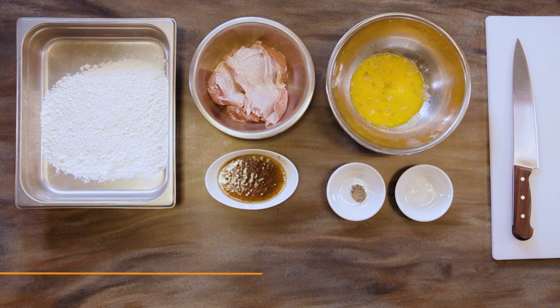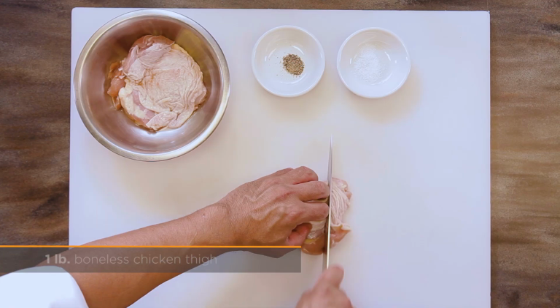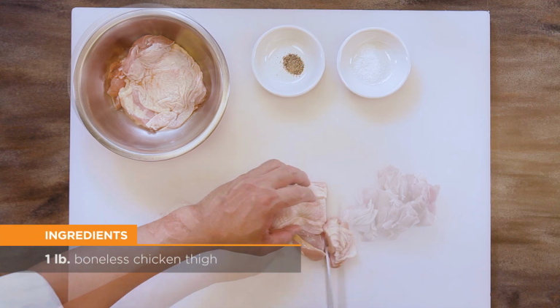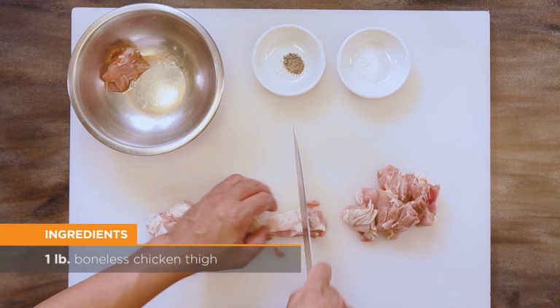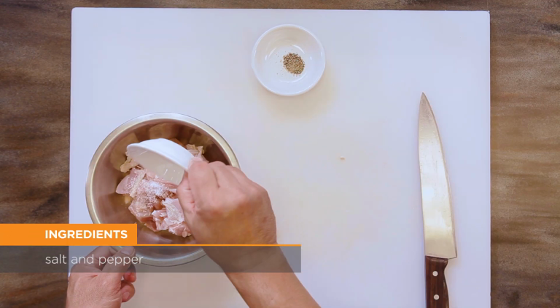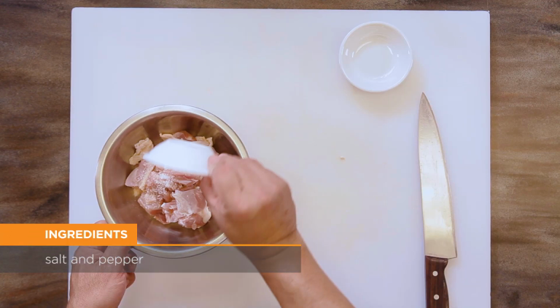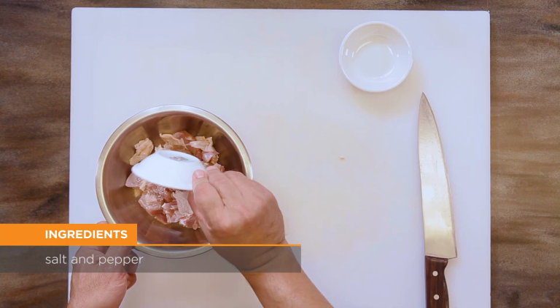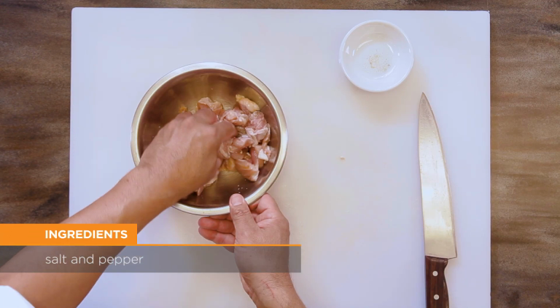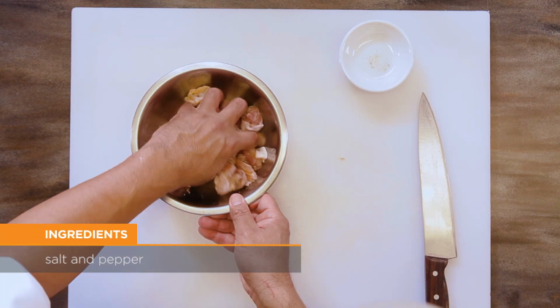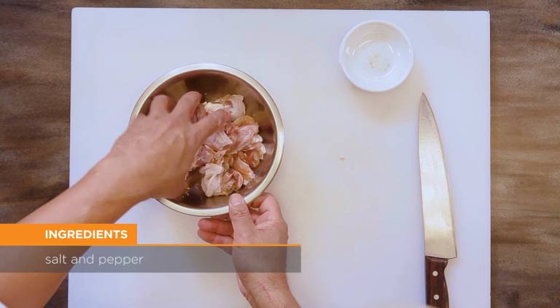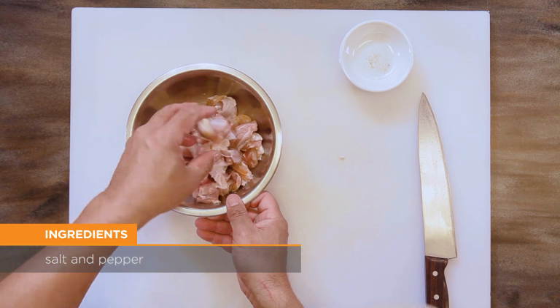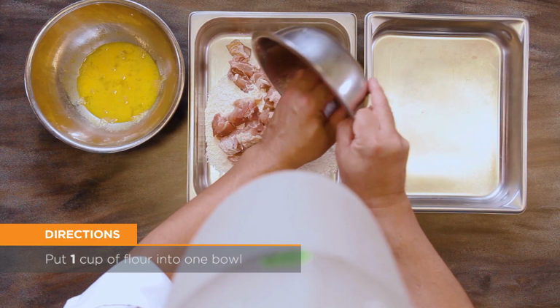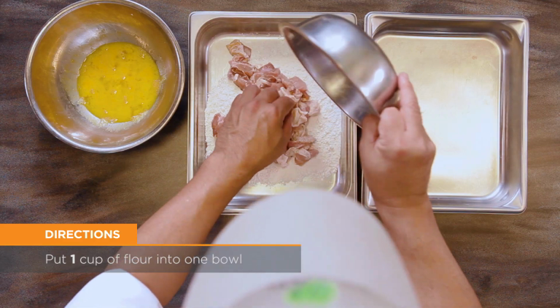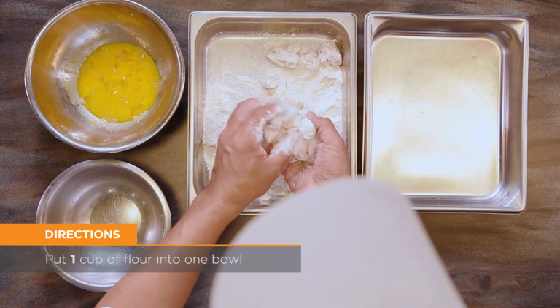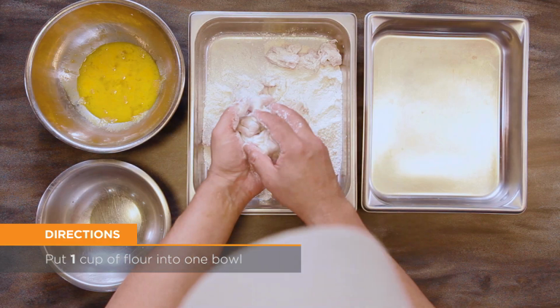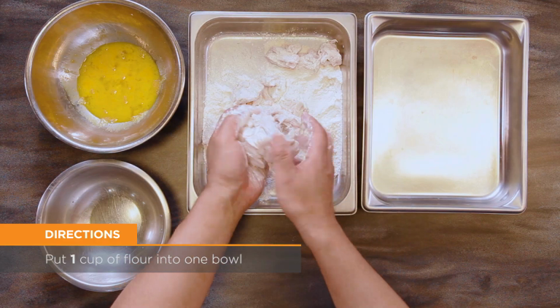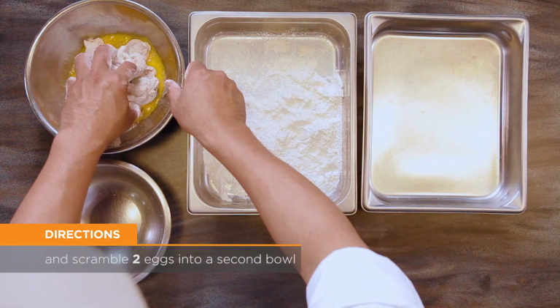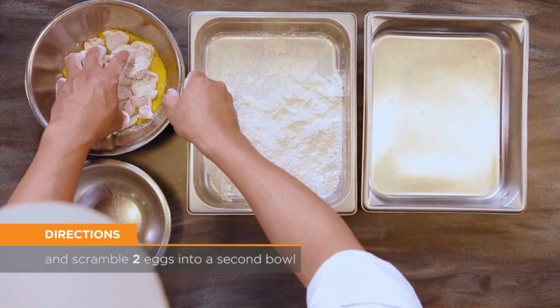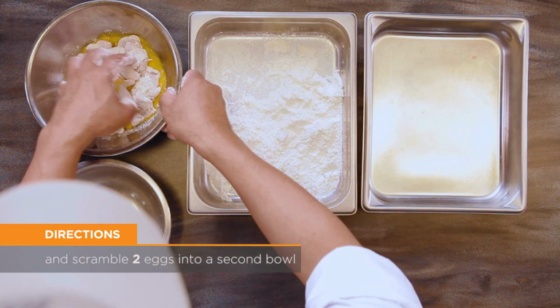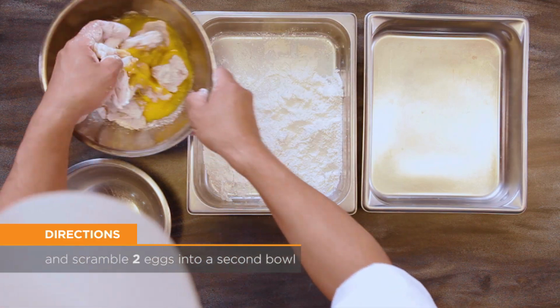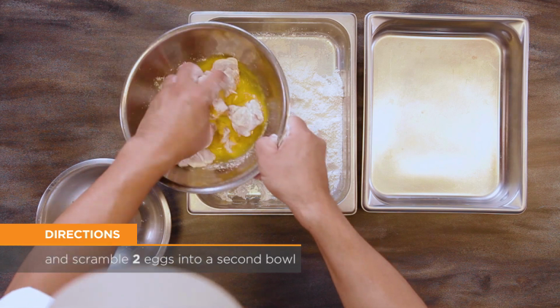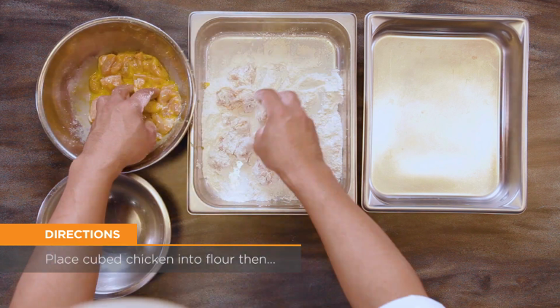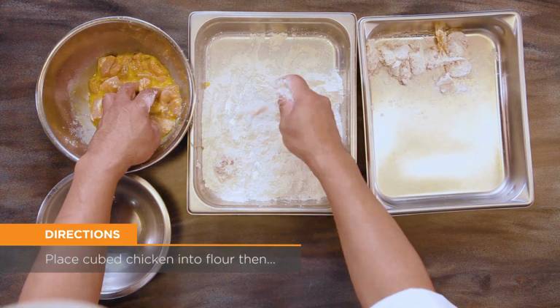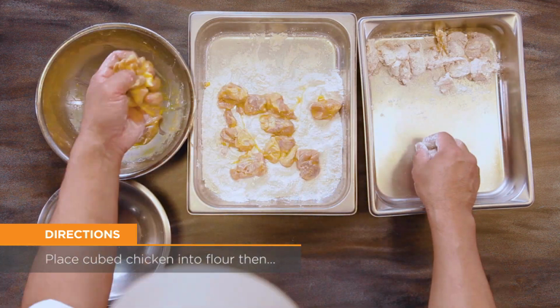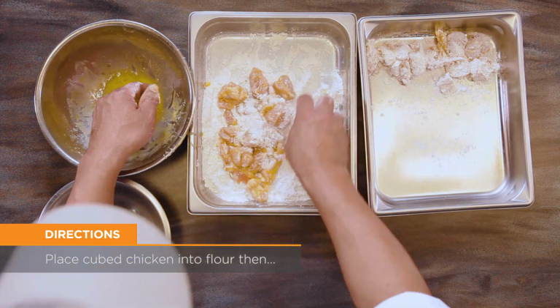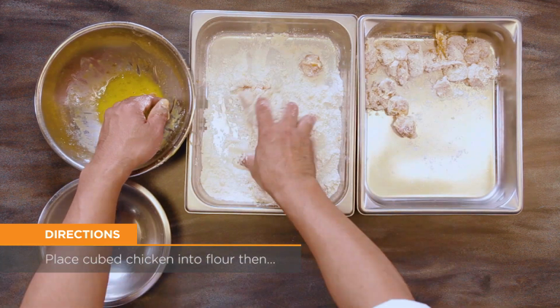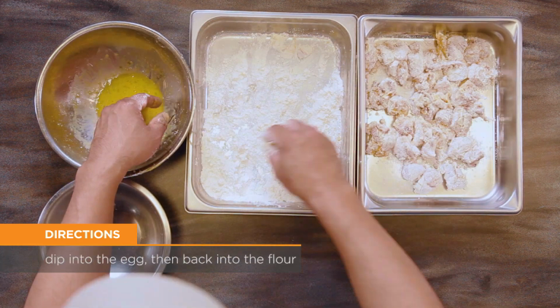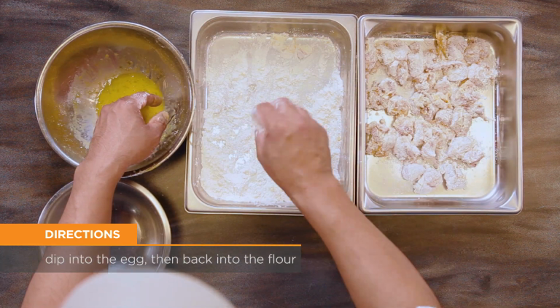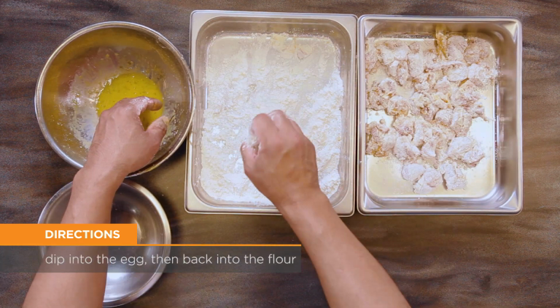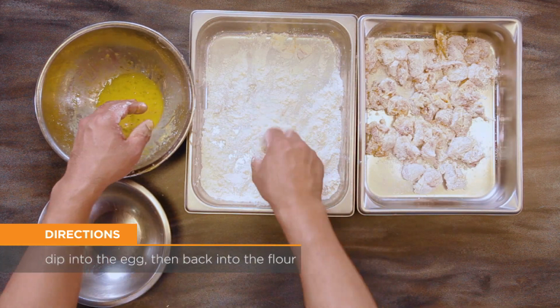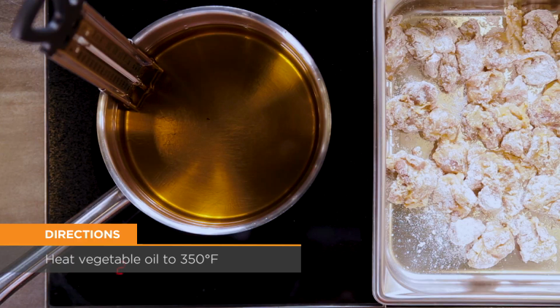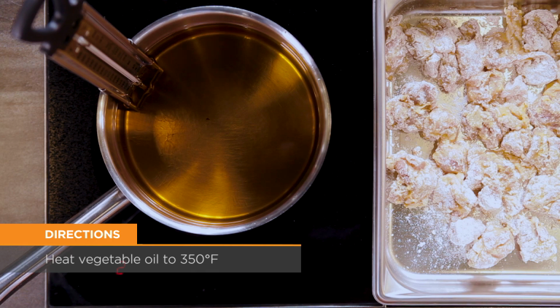Cut the chicken into one inch cubes and season with salt and pepper to taste. Create a two-step dipping station by putting the flour into one bowl and the eggs scrambled with a fork into a second bowl. Place the cubed chicken into the flour, then dip into the egg, and finally into the flour a second time to coat.